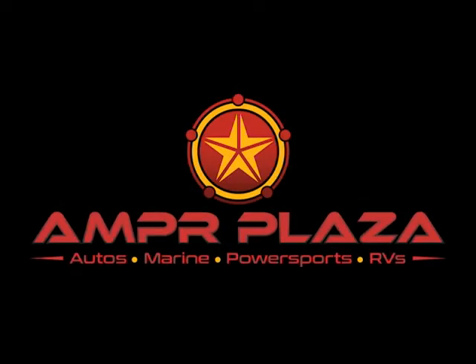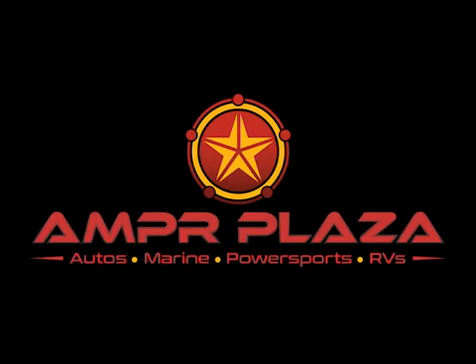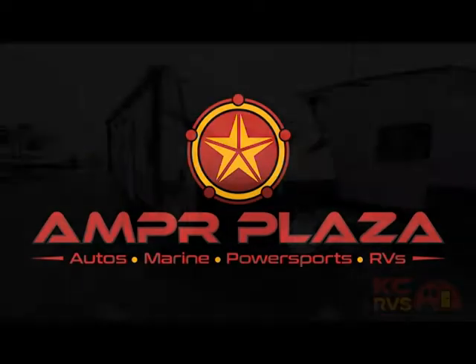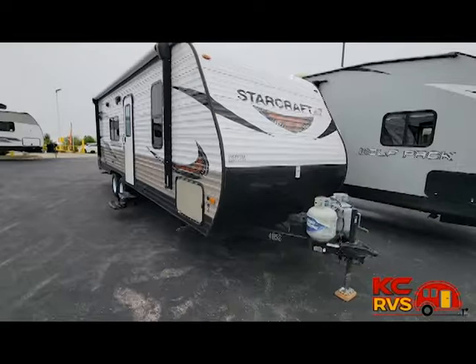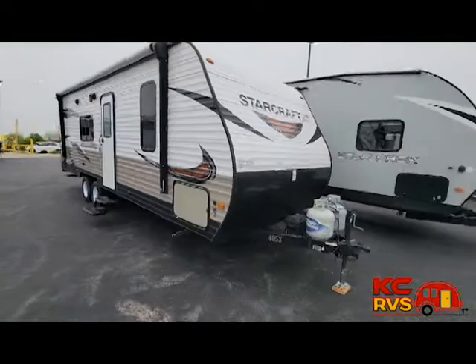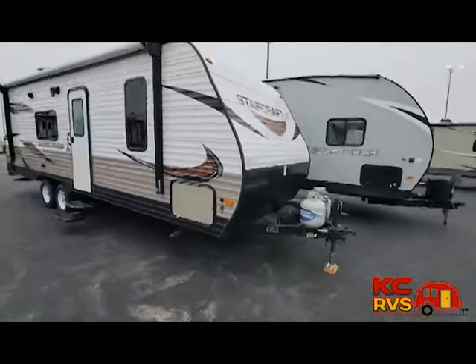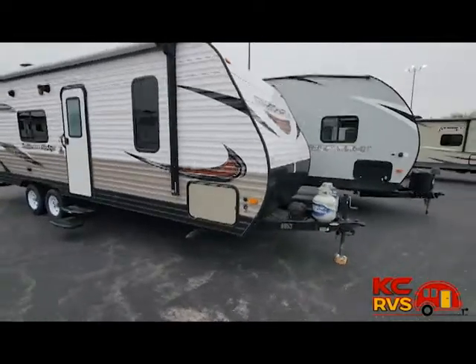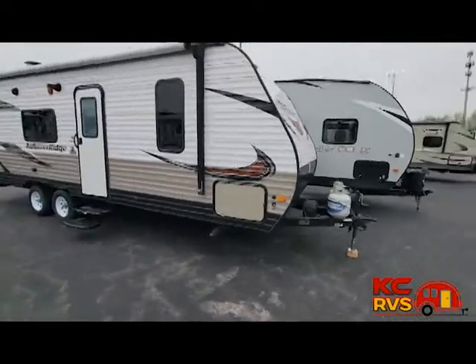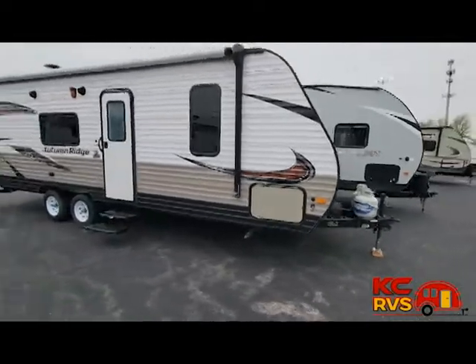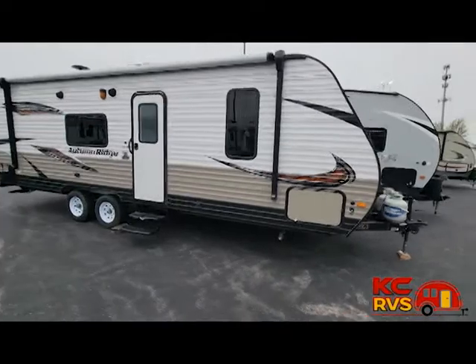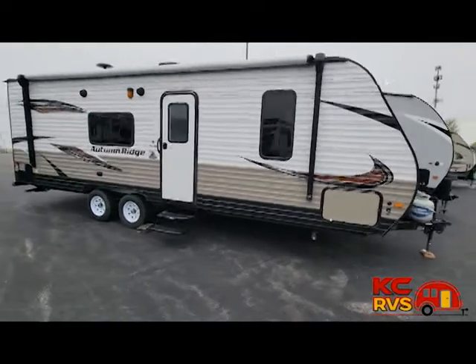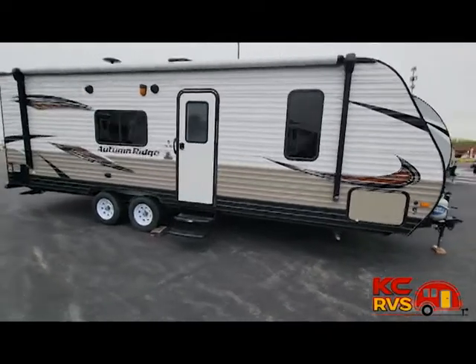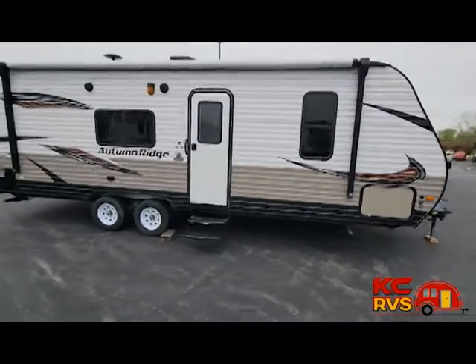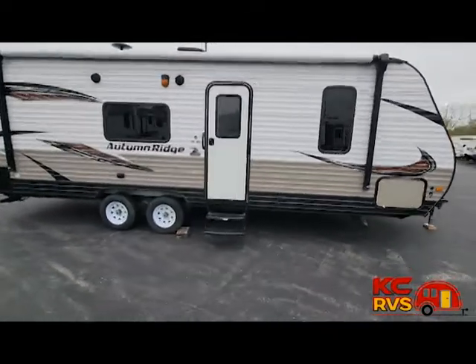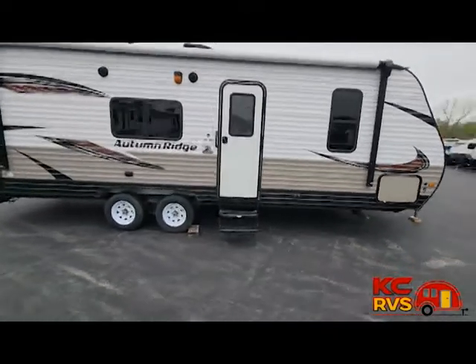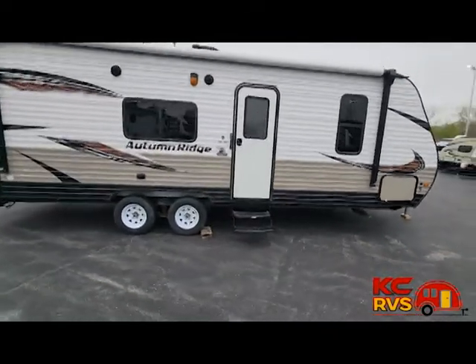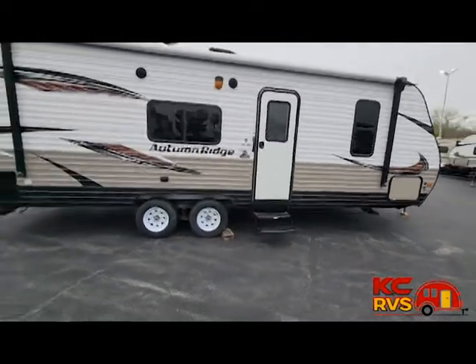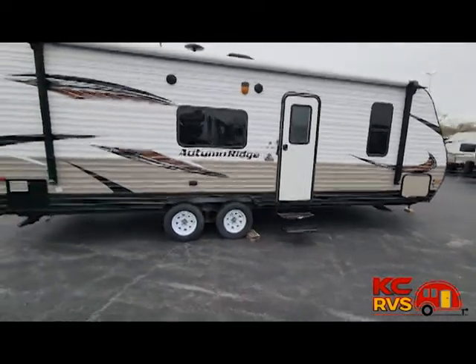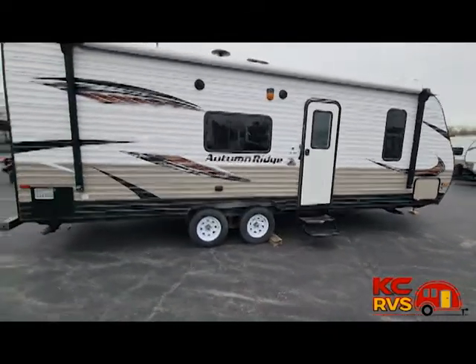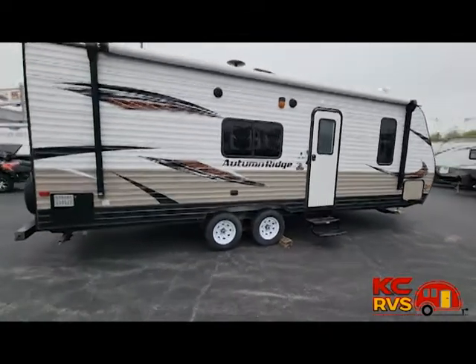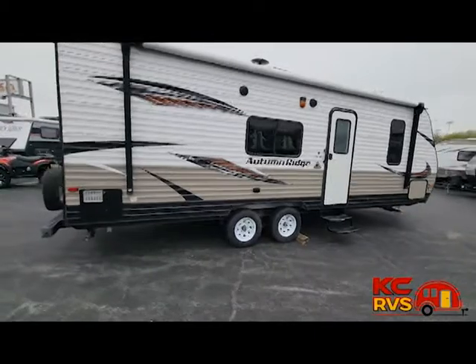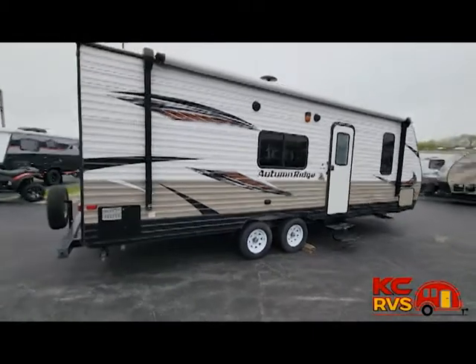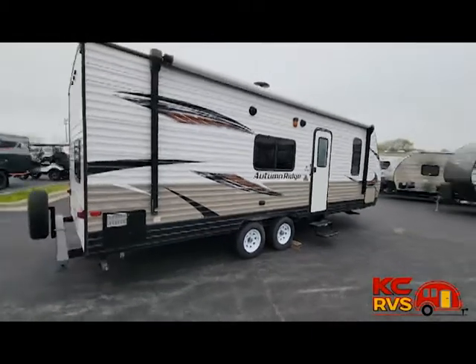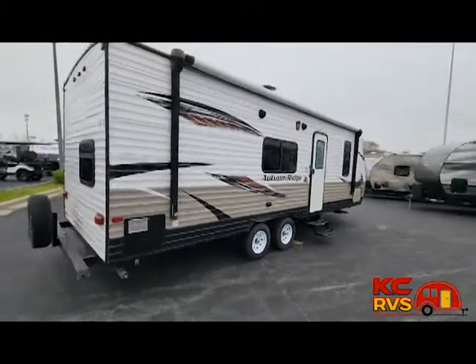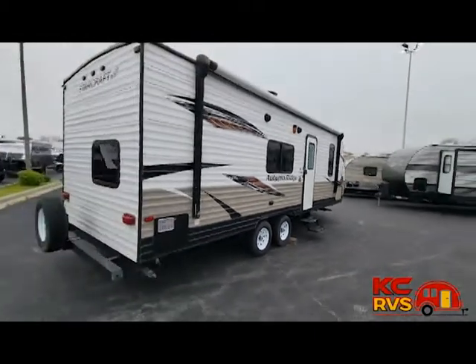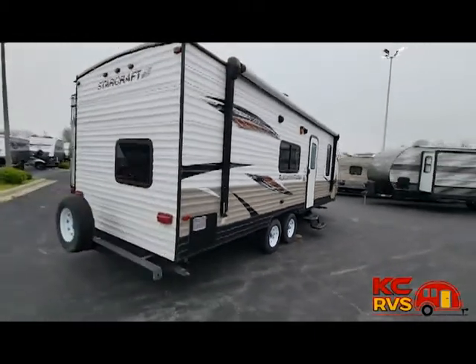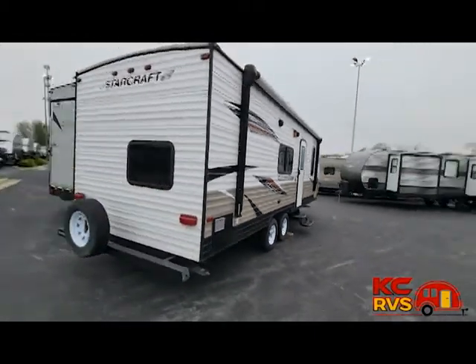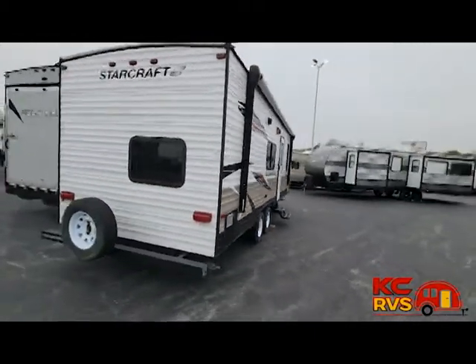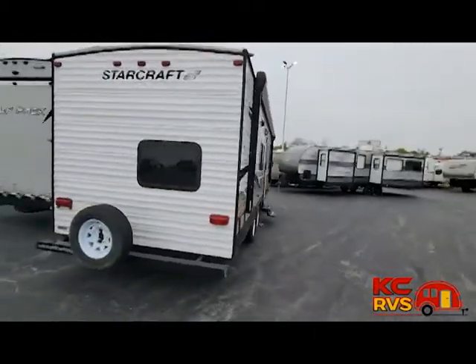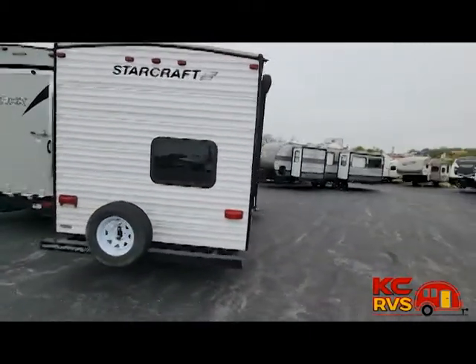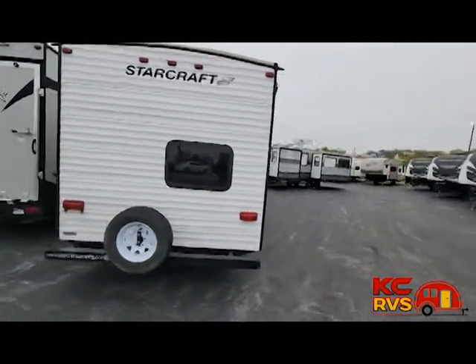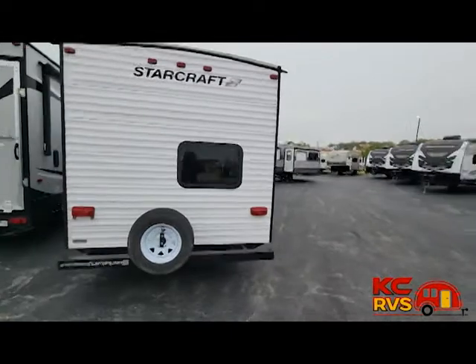AMPR Plaza brings you KC's largest RV consignment dealership, KC RVs. Today we have a 2018 Starcraft Autumn Ridge Outfitter 26BH. Come enjoy time away from home while camping in this travel trailer.